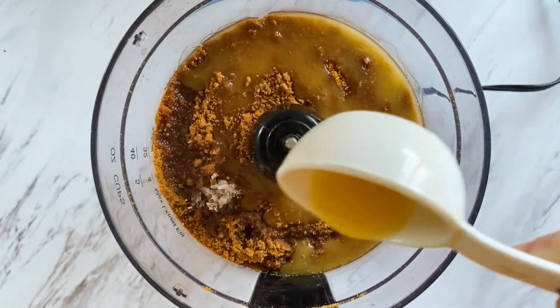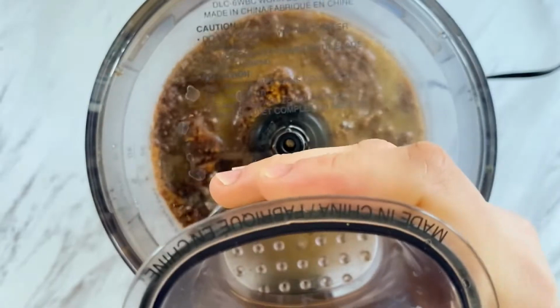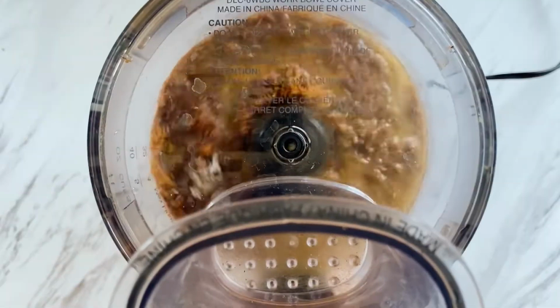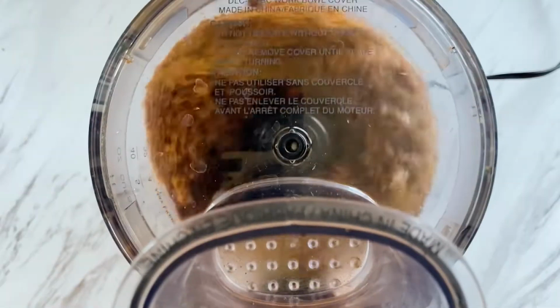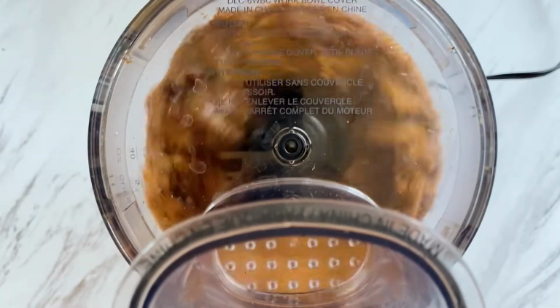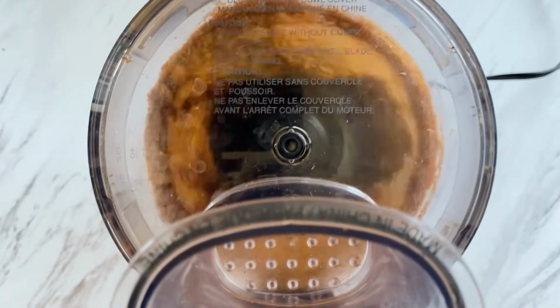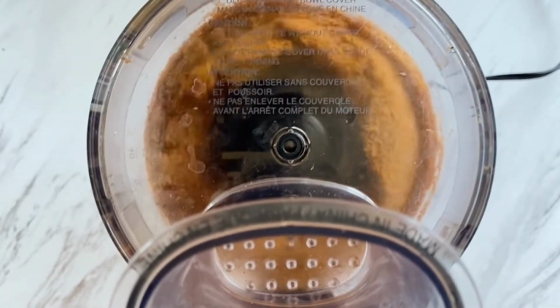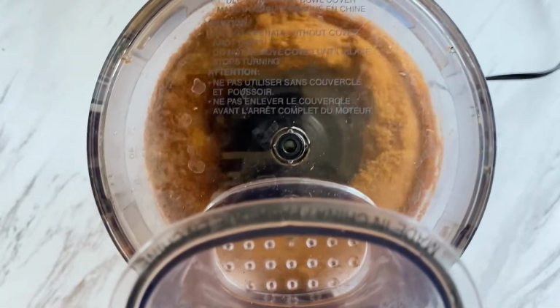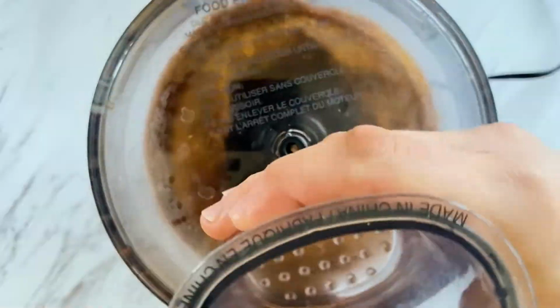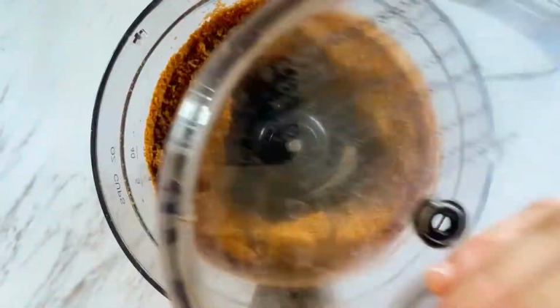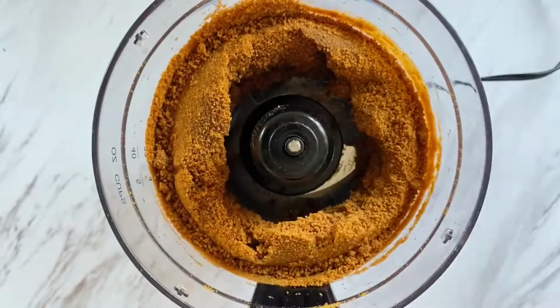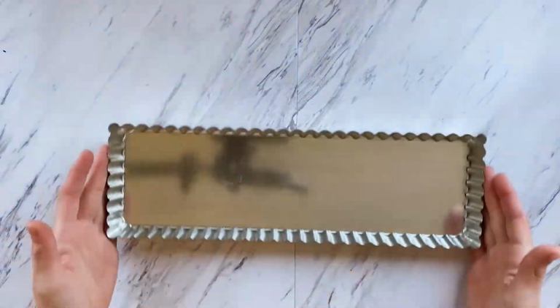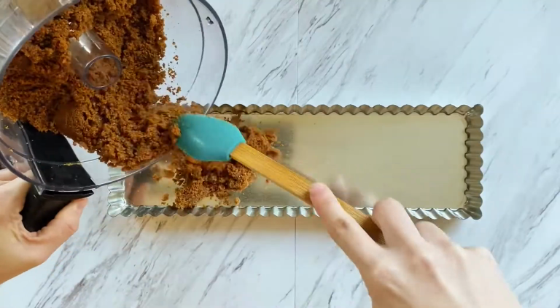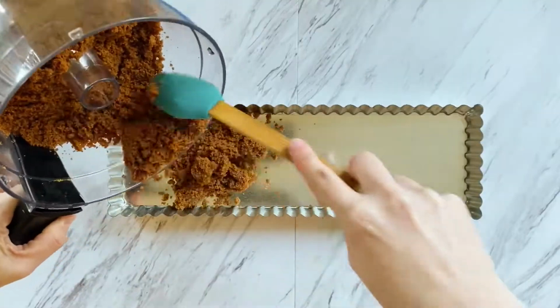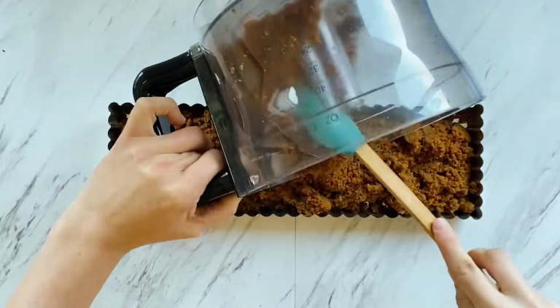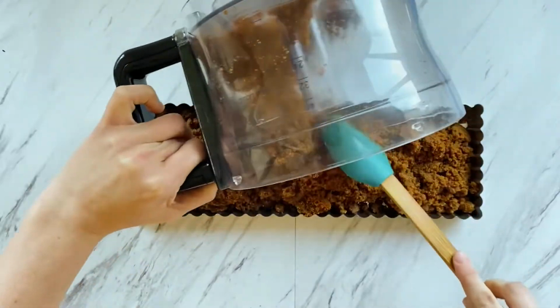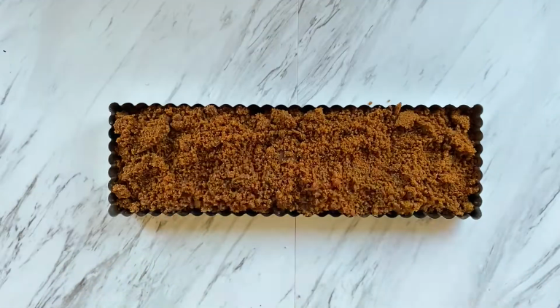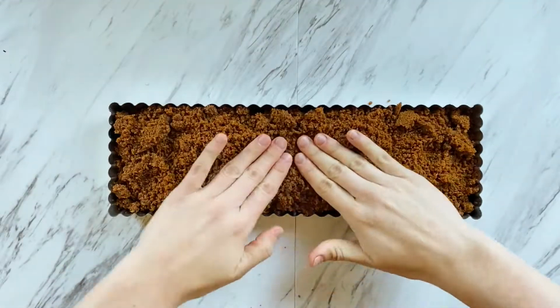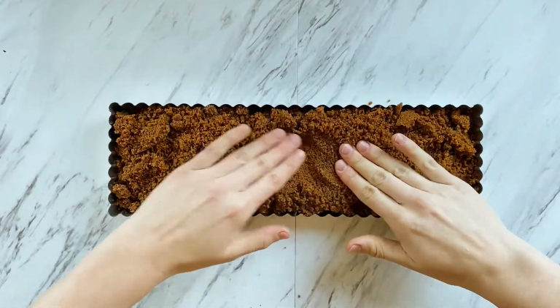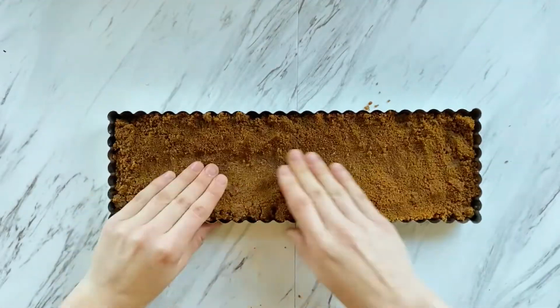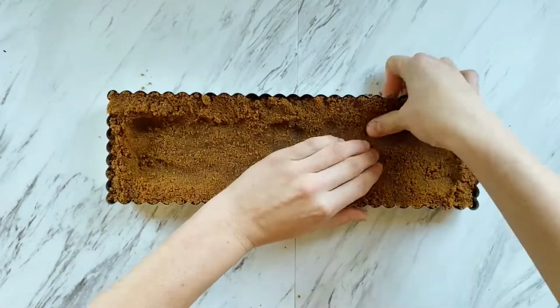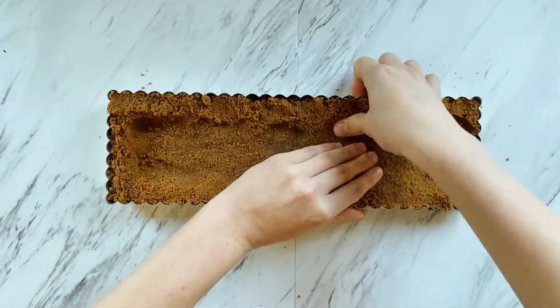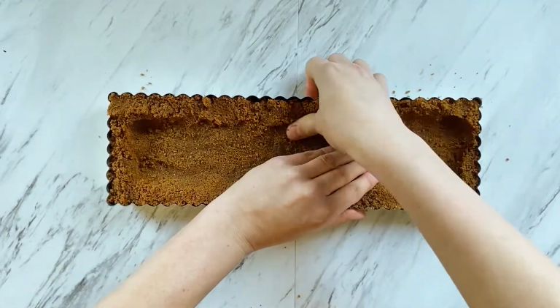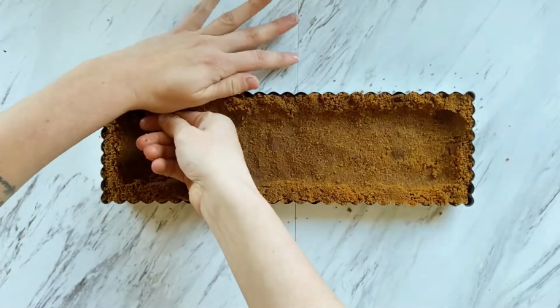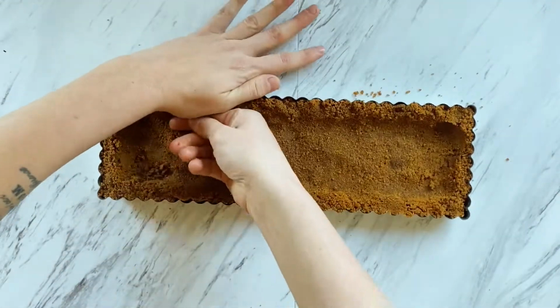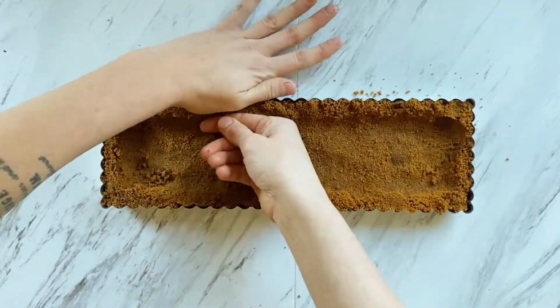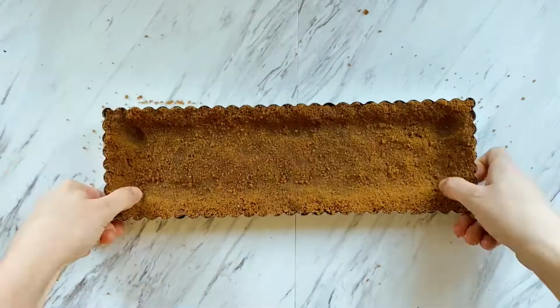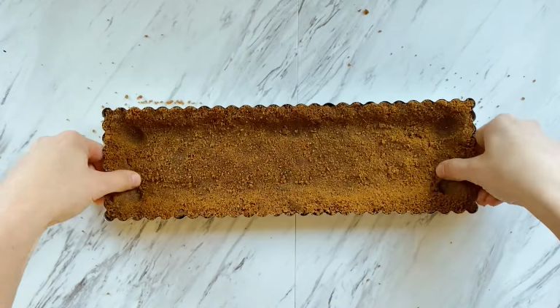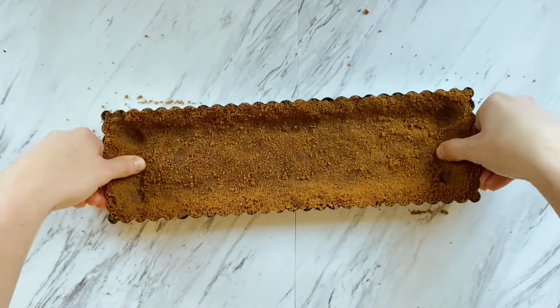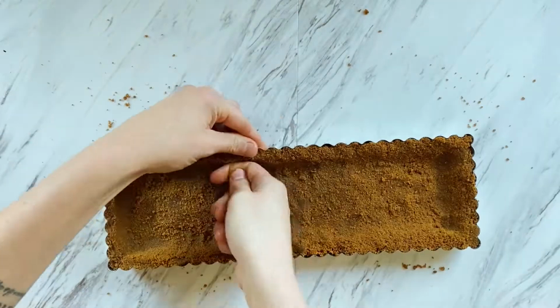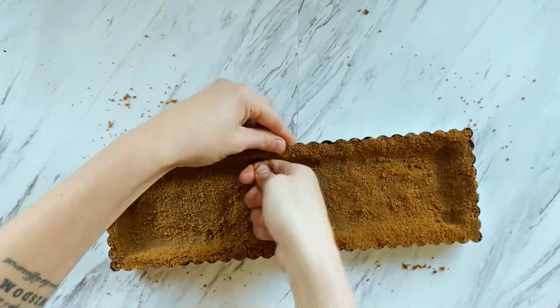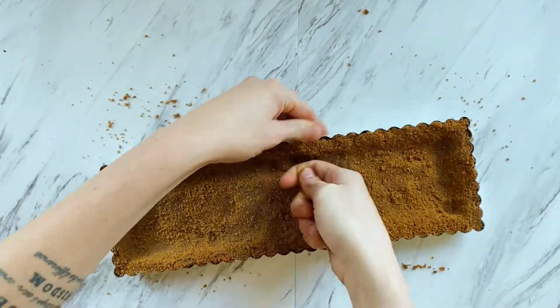Blend again until the mixture comes together and looks wet. Transfer this mixture to your tart pan and firmly press it down until a crust forms. I find this part to be very meditative and I hope you do too.